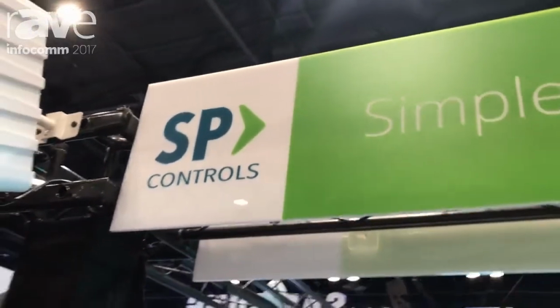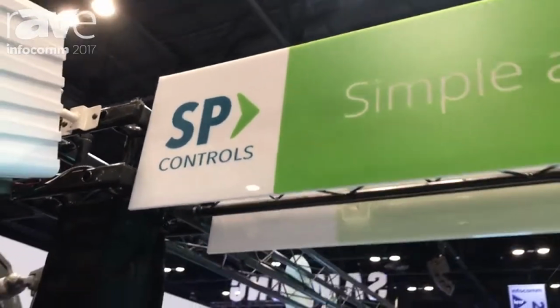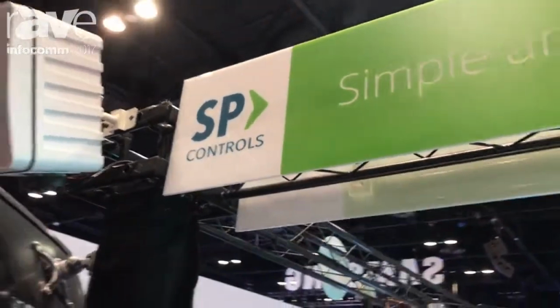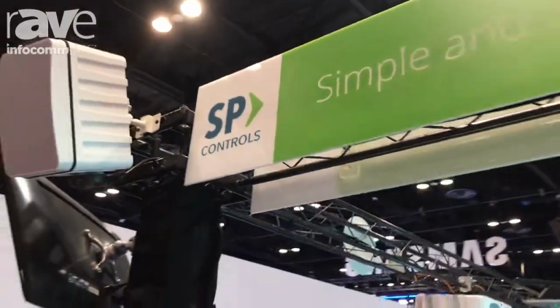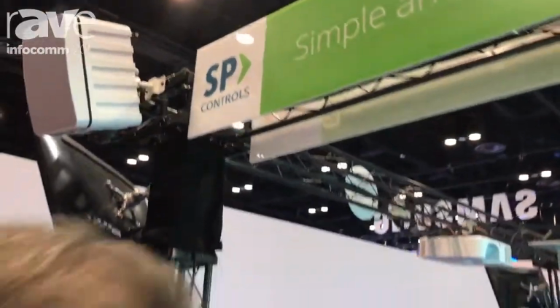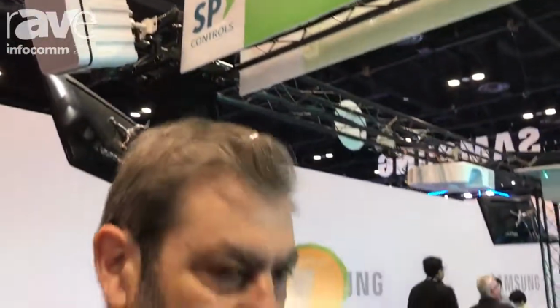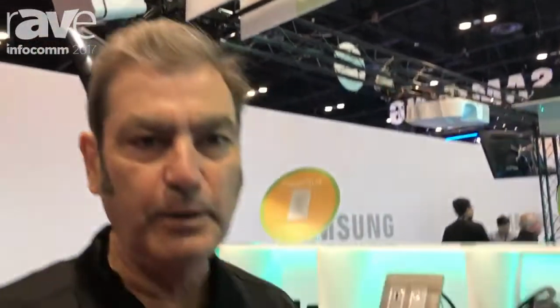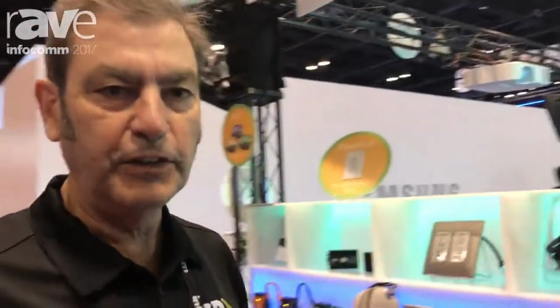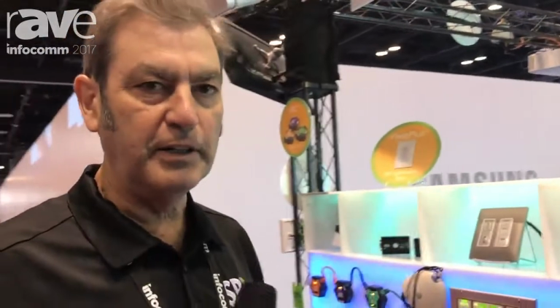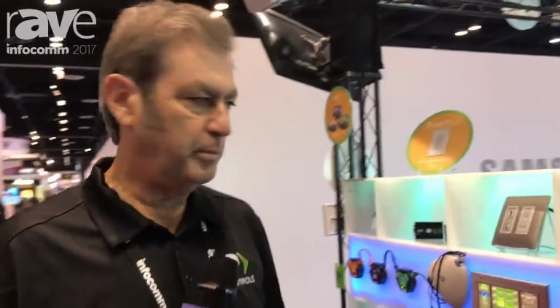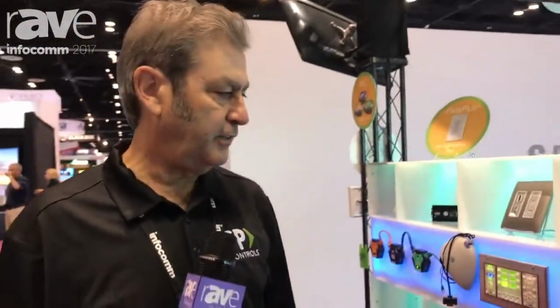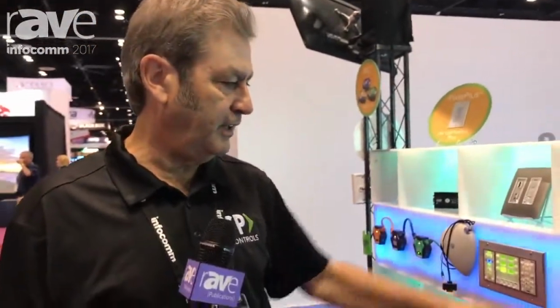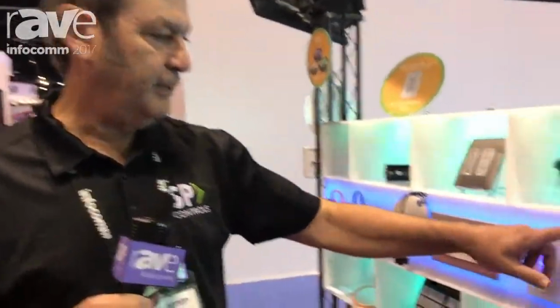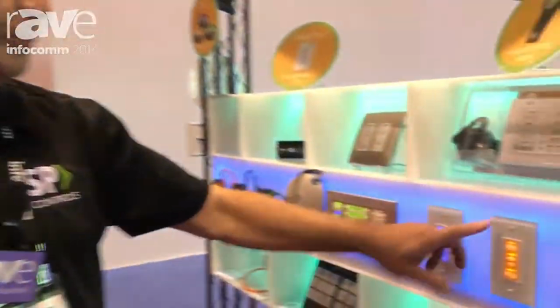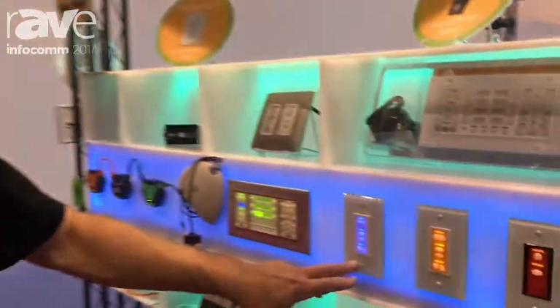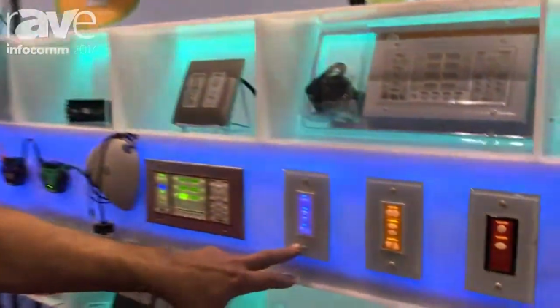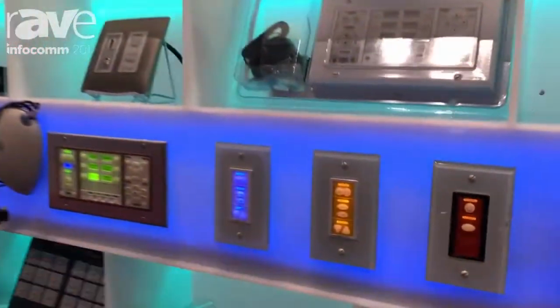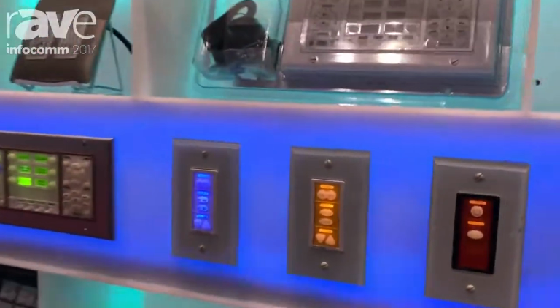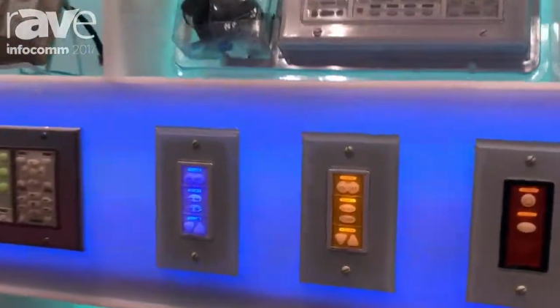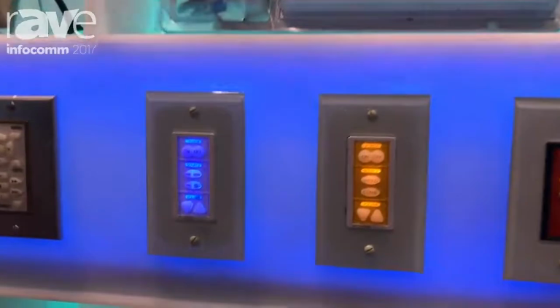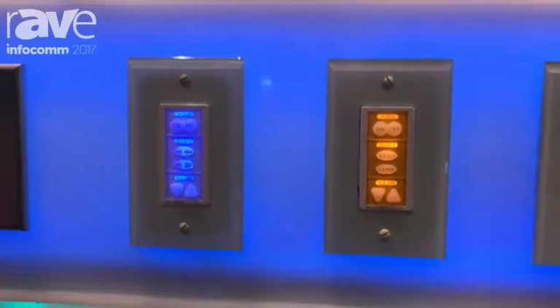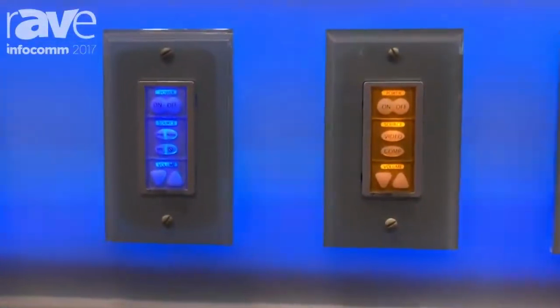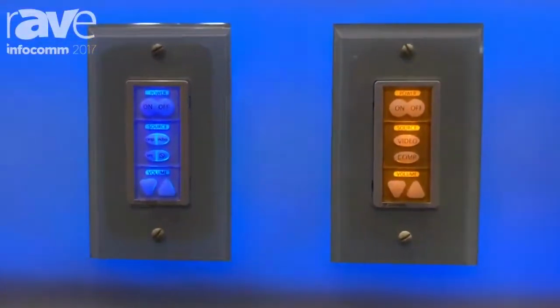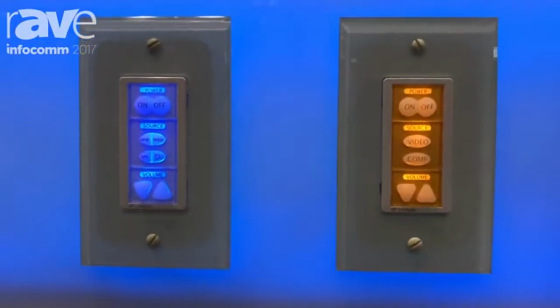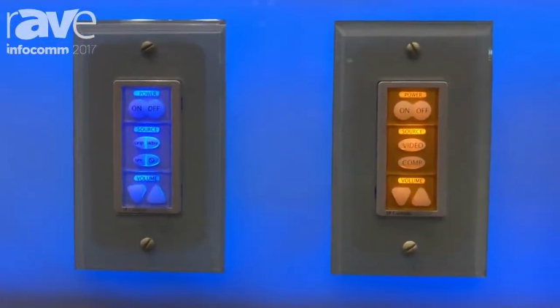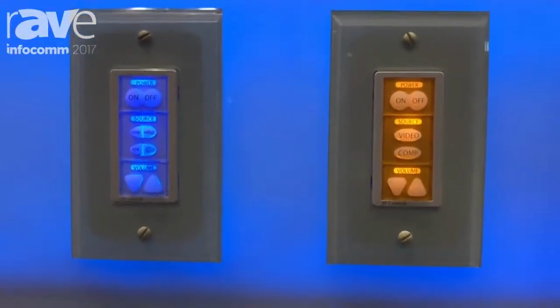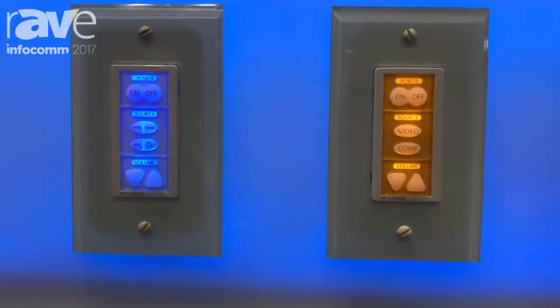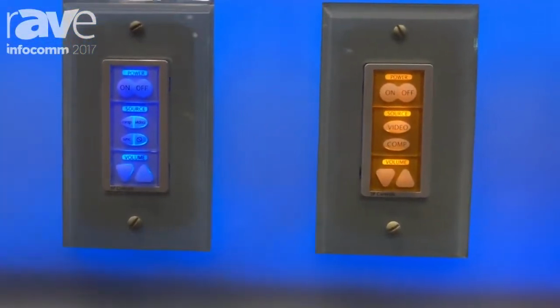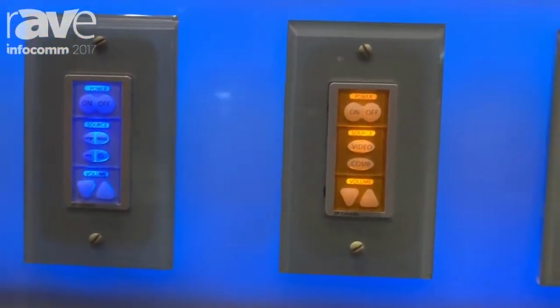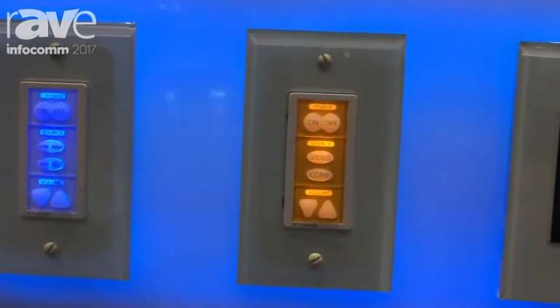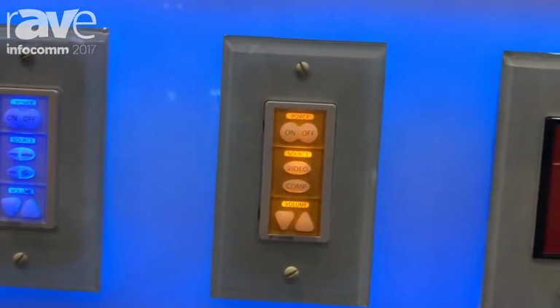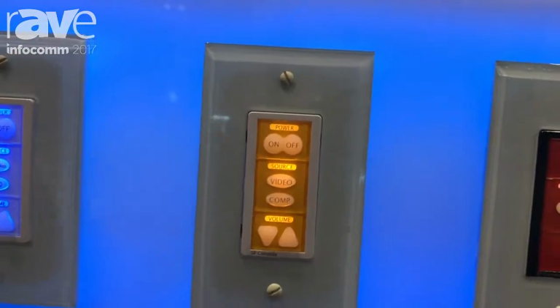Hi, this is Gary with SP Controls, and today I want to talk about a few of our products. This is our most popular product, it's called the Pixie. The Pixie is a controller for a single projector room where you have a lot of transient users.